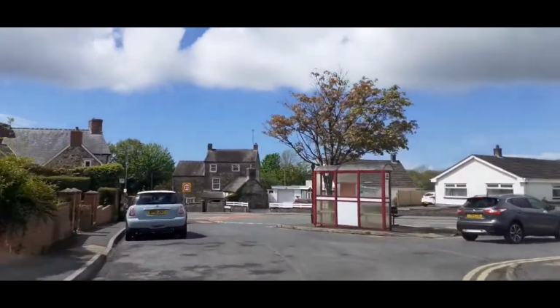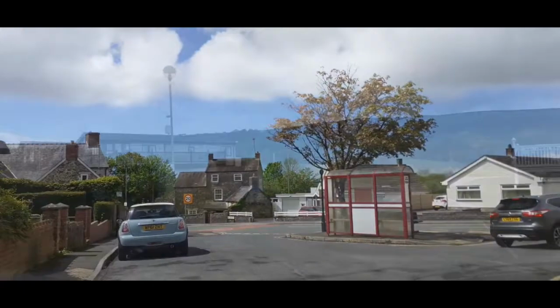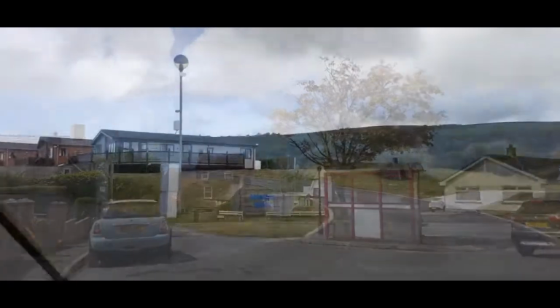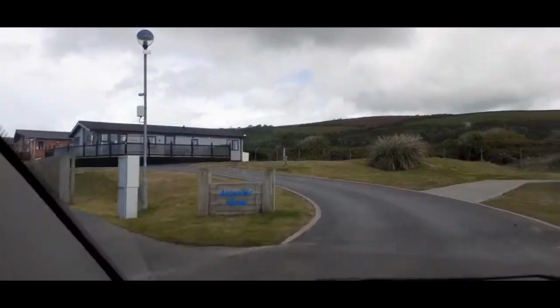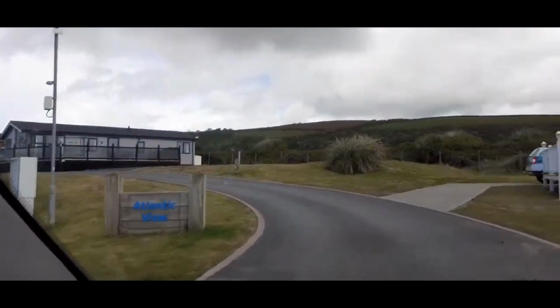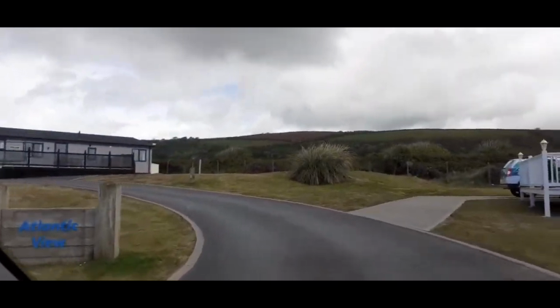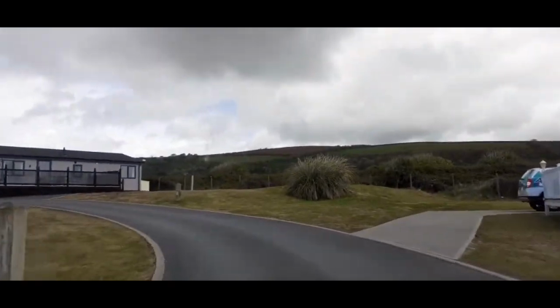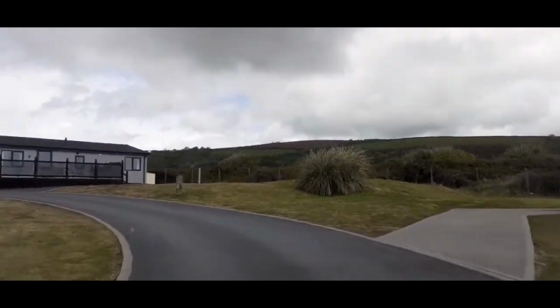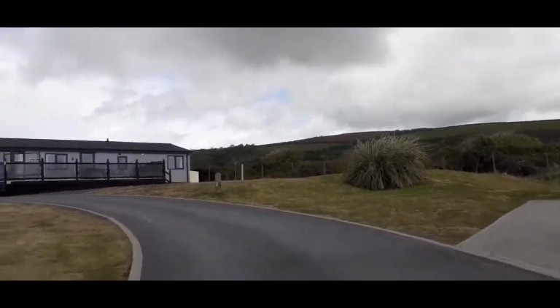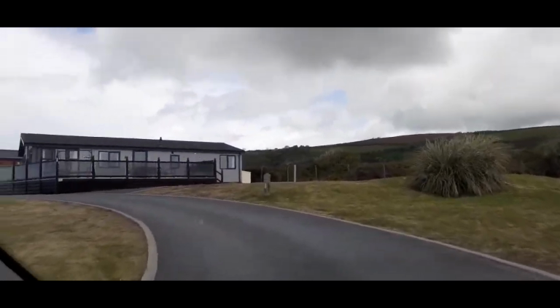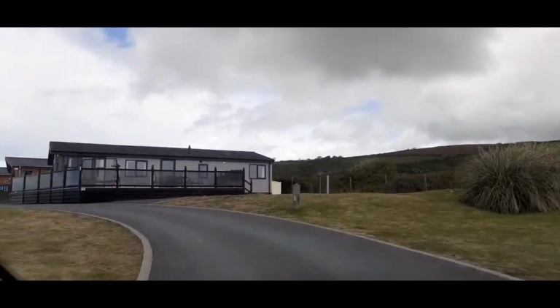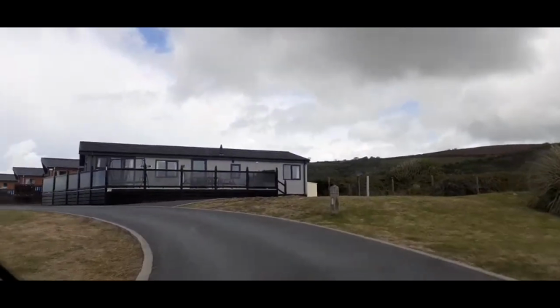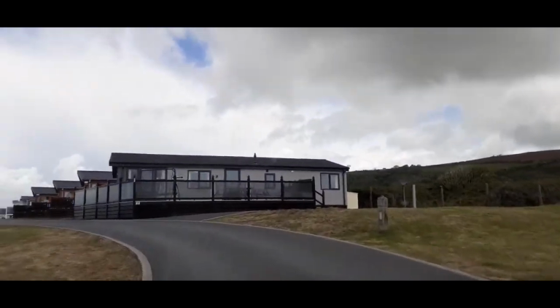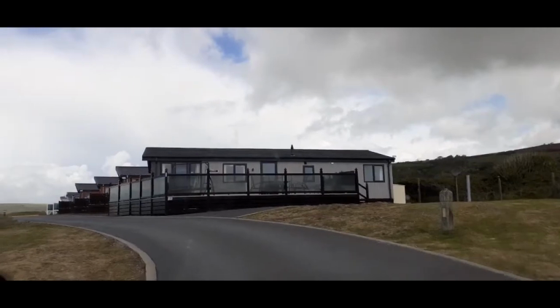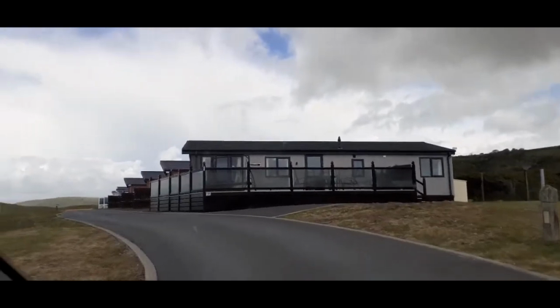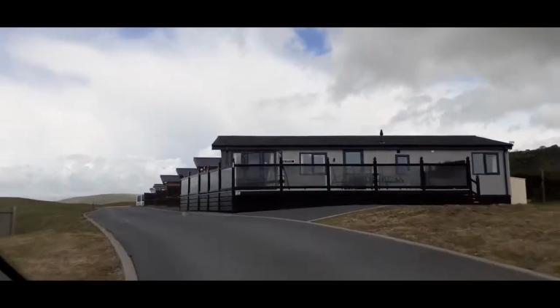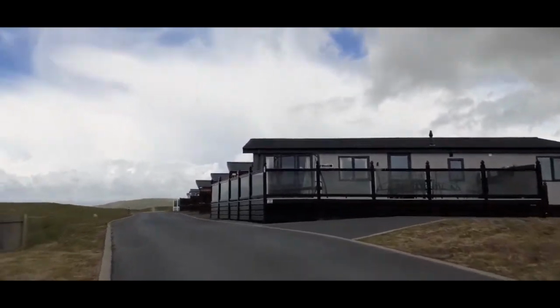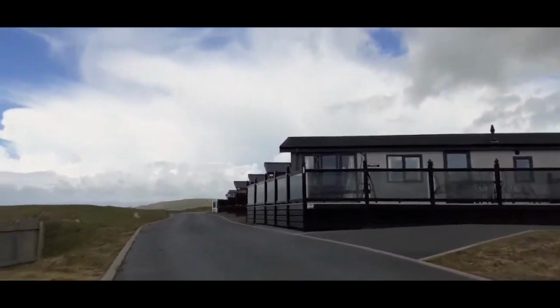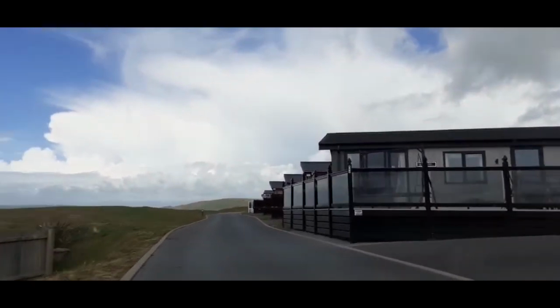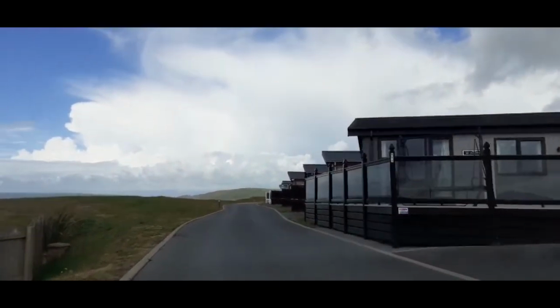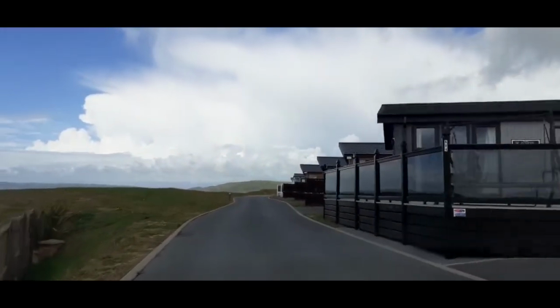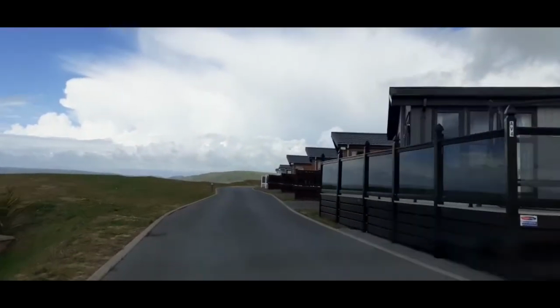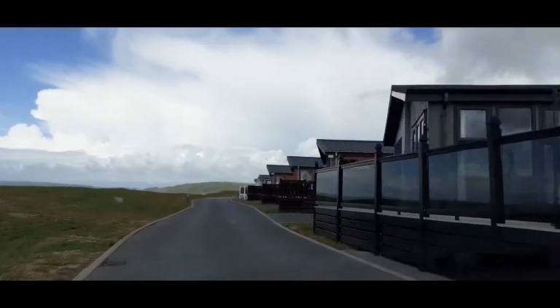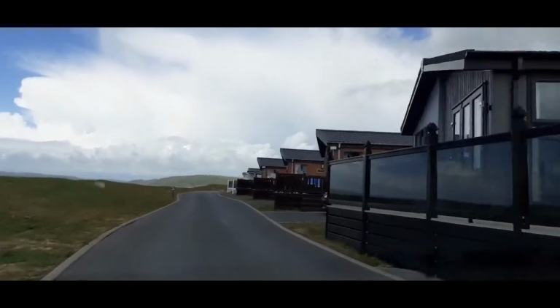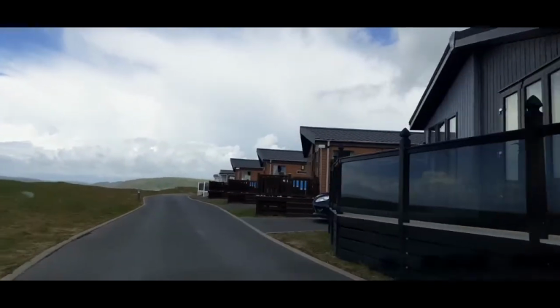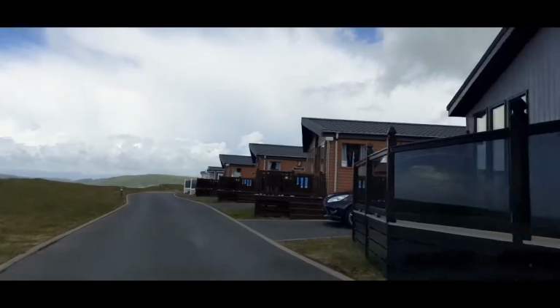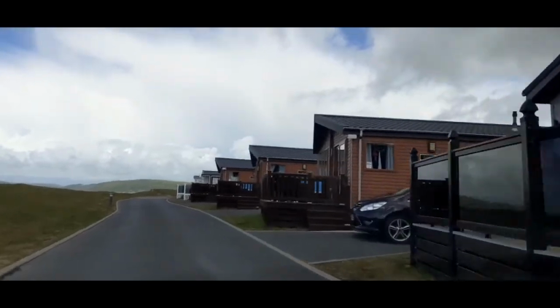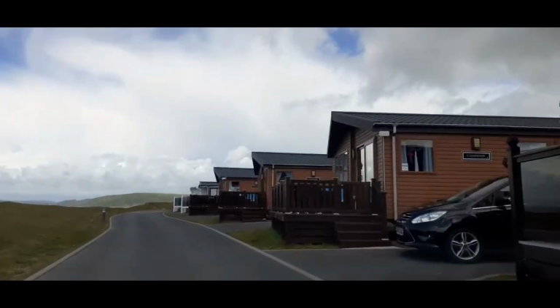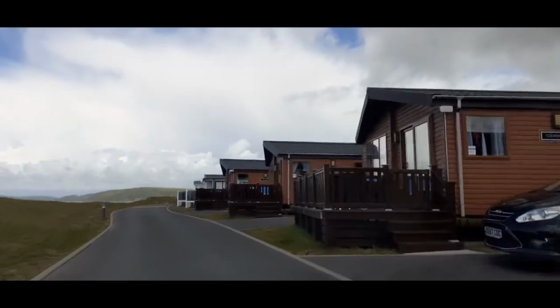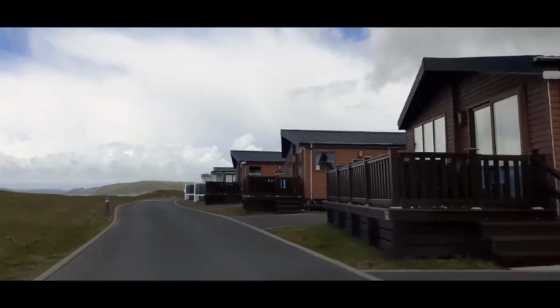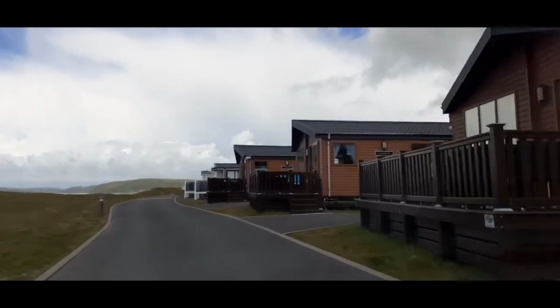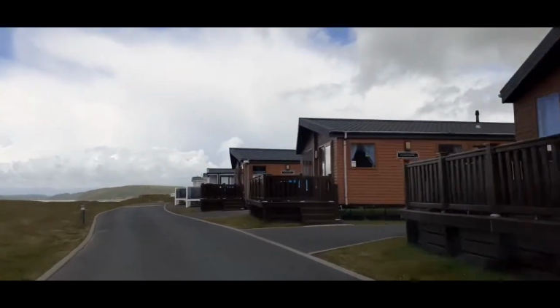This is the really posh bit — the Atlantic View. This is where we're not staying. This is where they've got hot tubs and absolutely massive caravans. And they have got a lovely view to be fair.